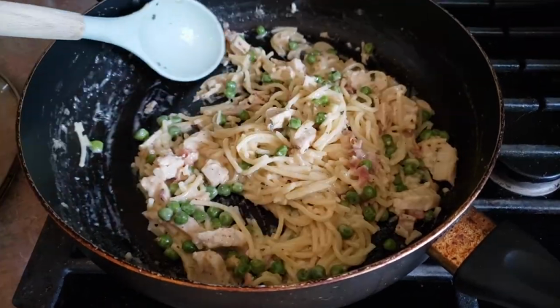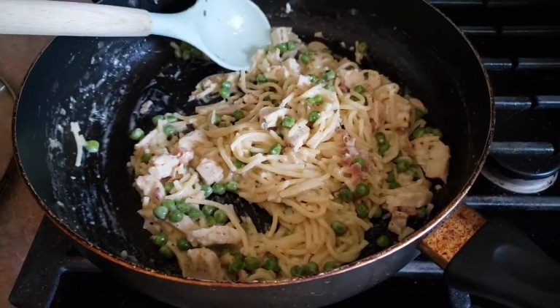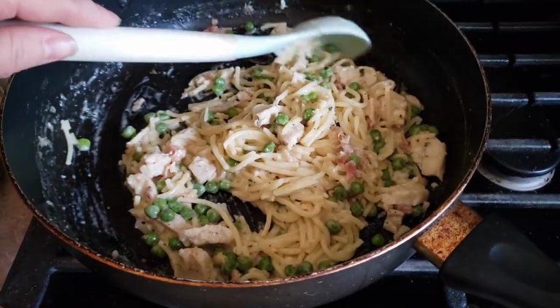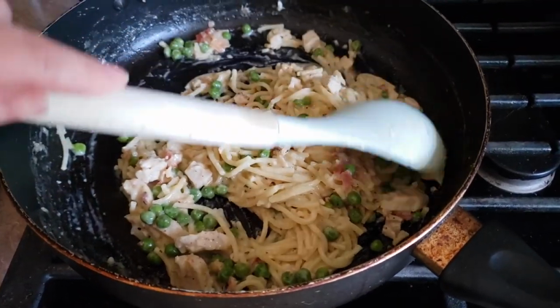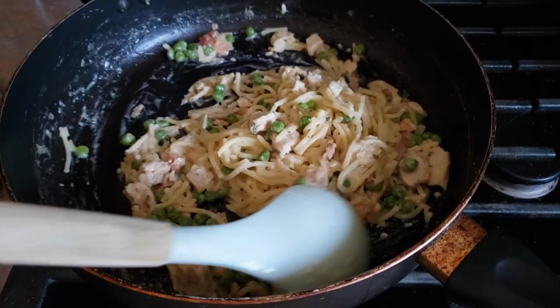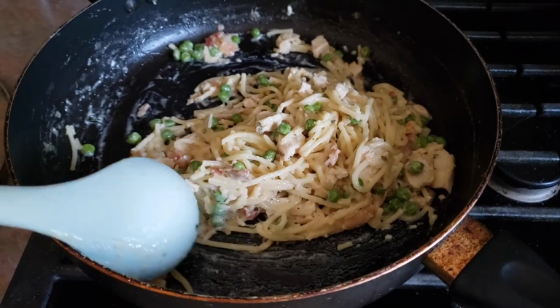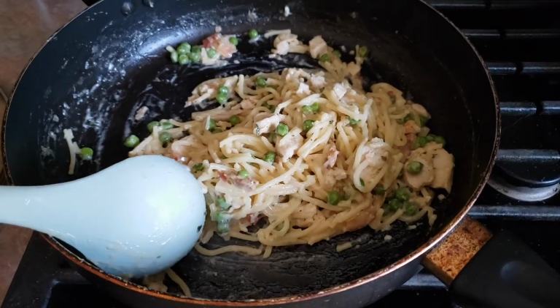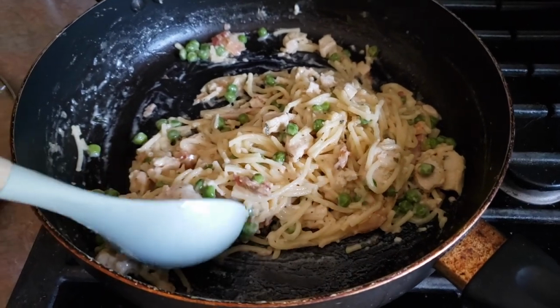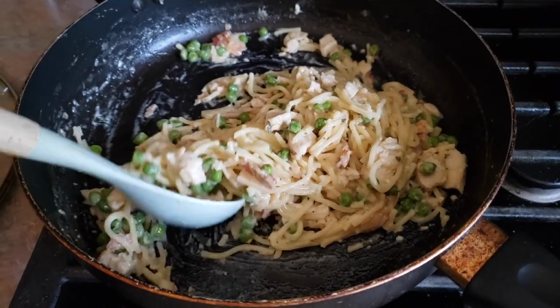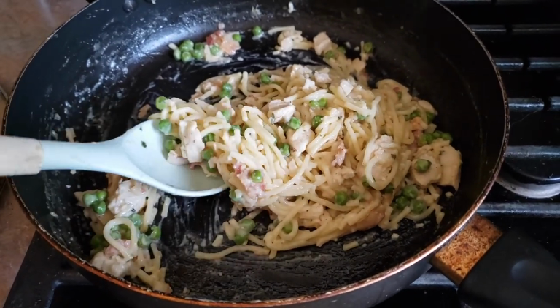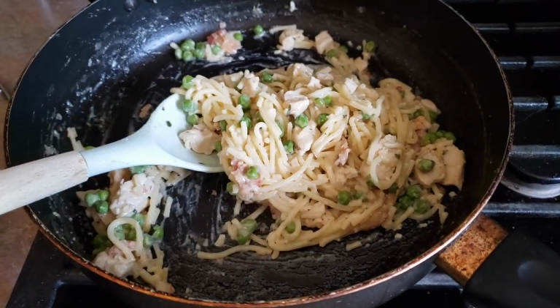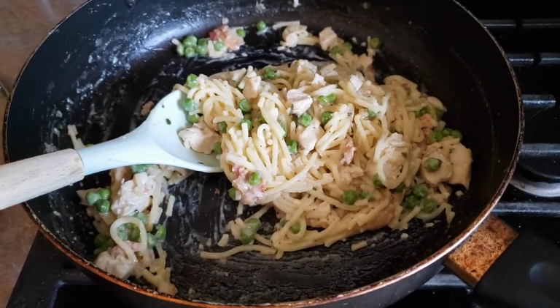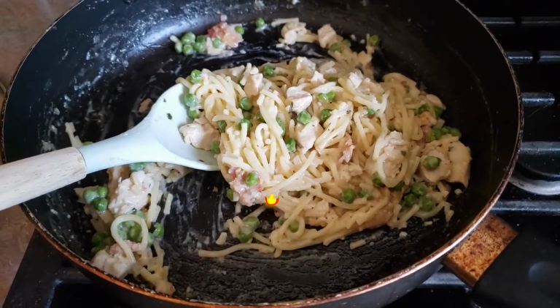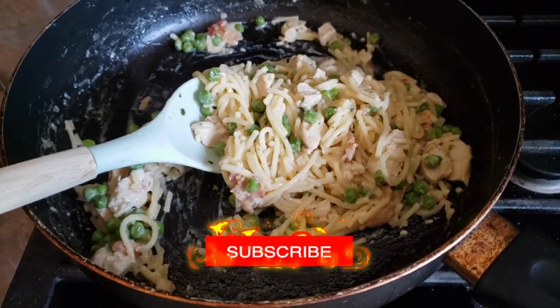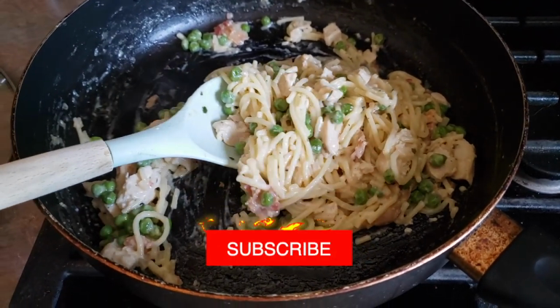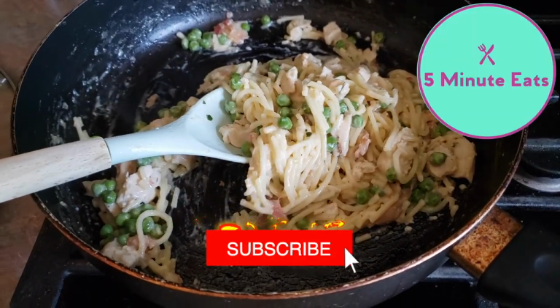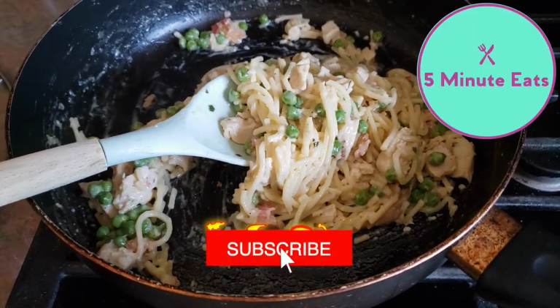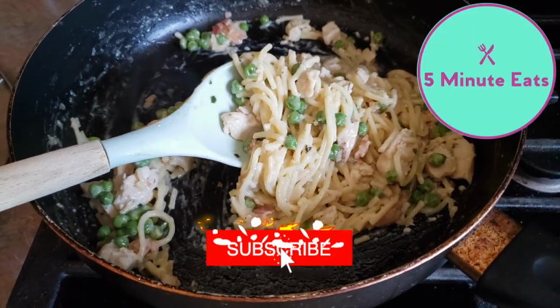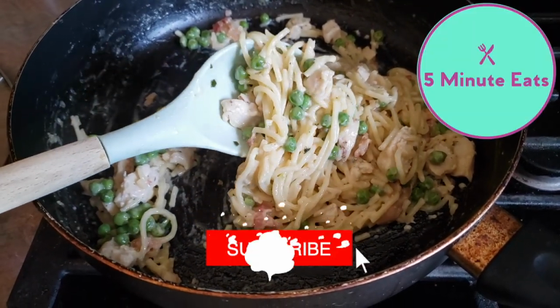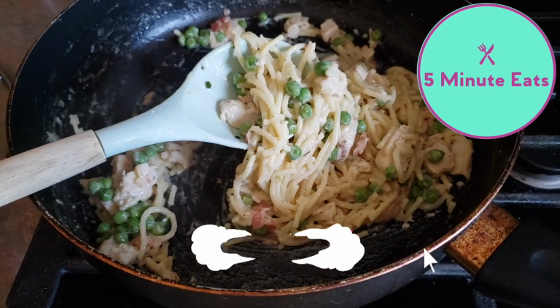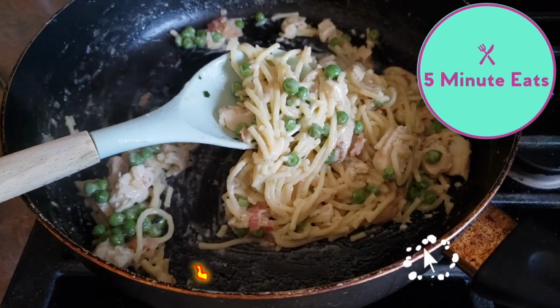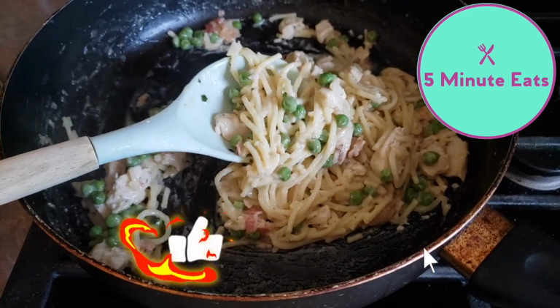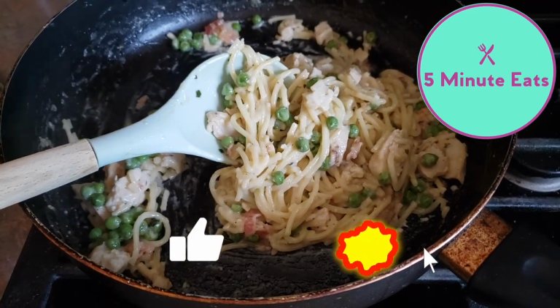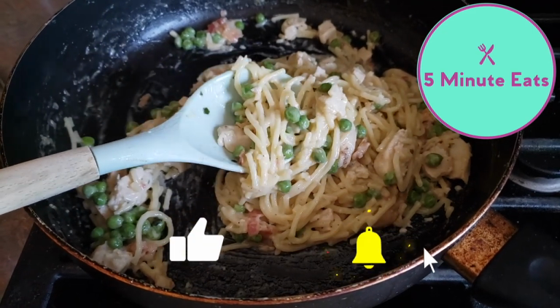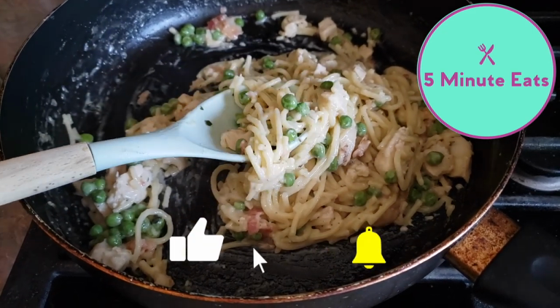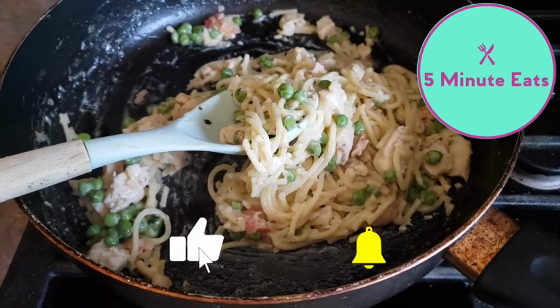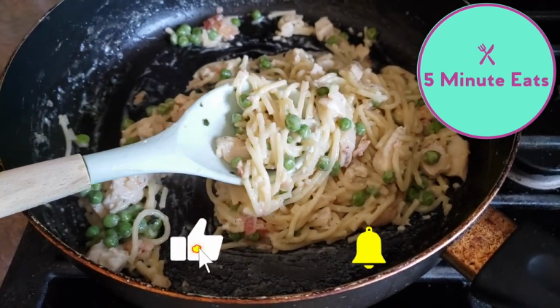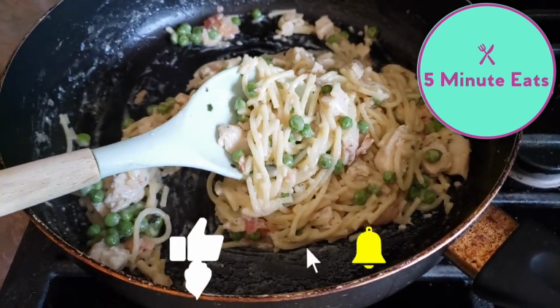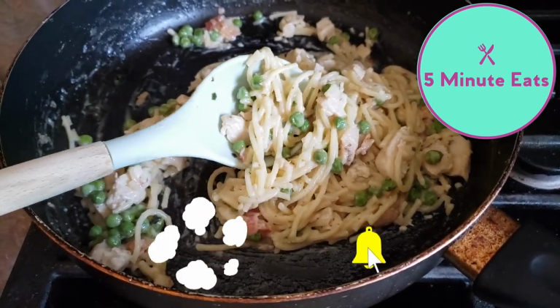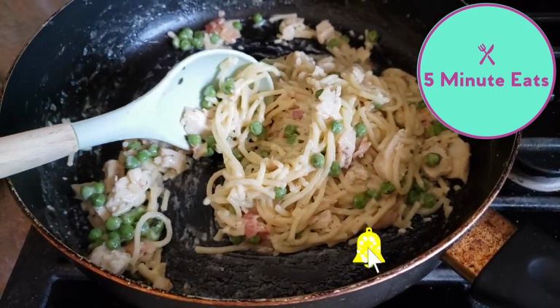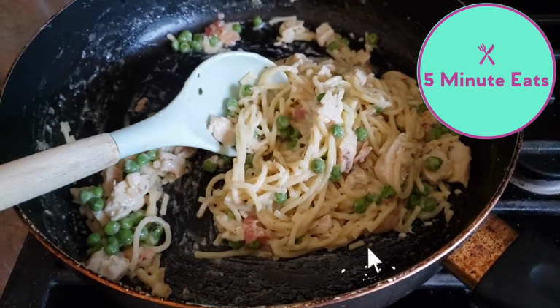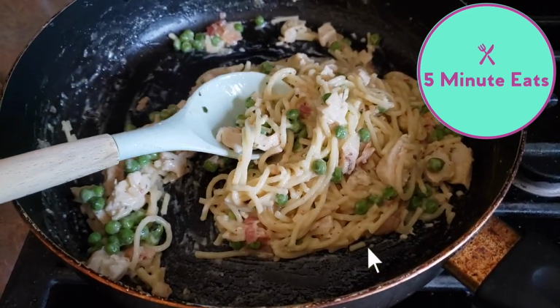Now we're going to dish this up. If you want to know what this tastes like and a review of it, definitely check out our other channel, 5 Minute Eats, where we're going to give you our thoughts on it. We'll leave it linked down below. Don't forget to hit that subscribe button, and we'll catch you next time.